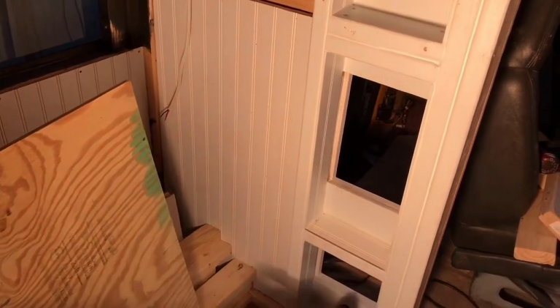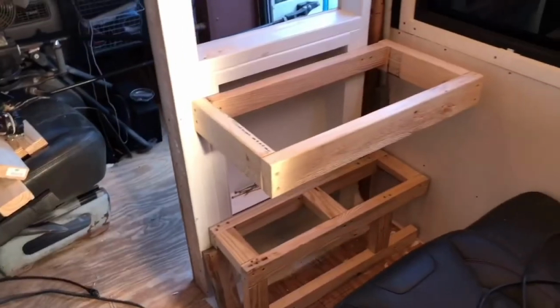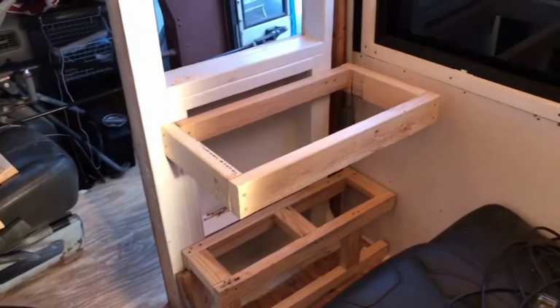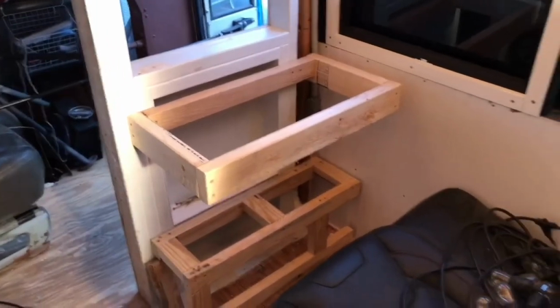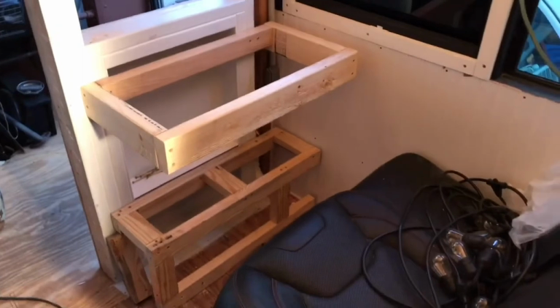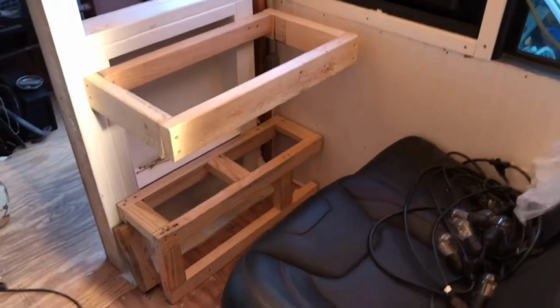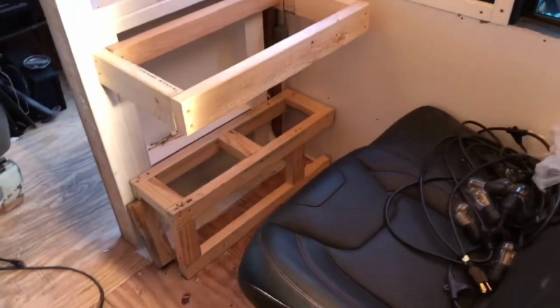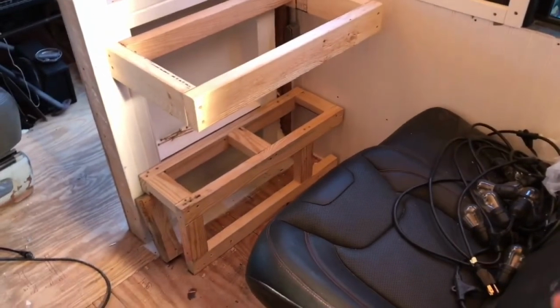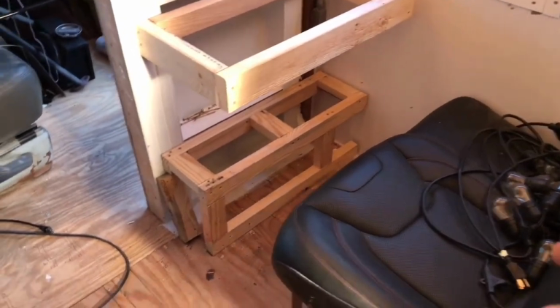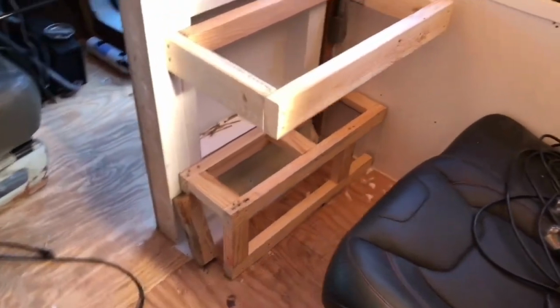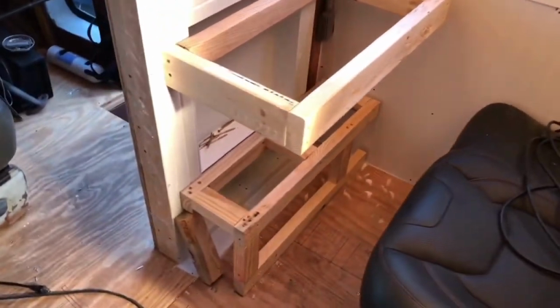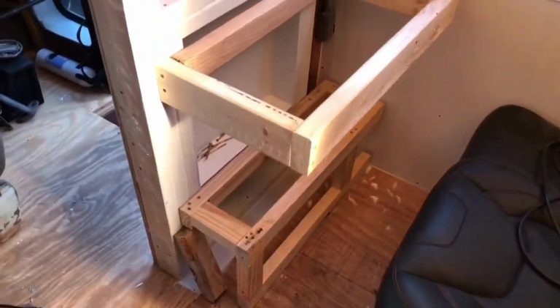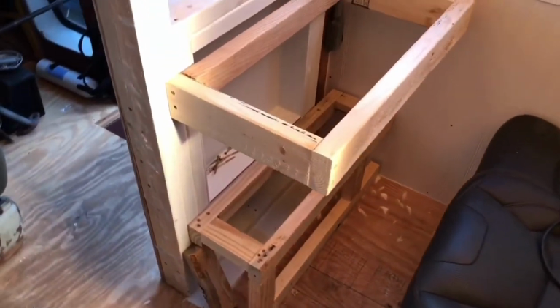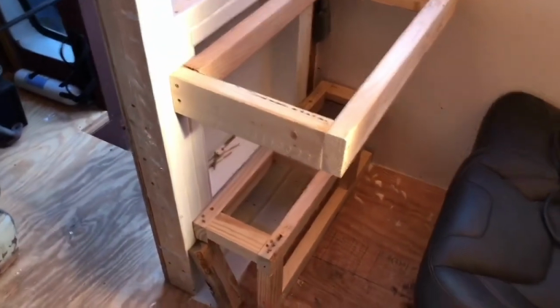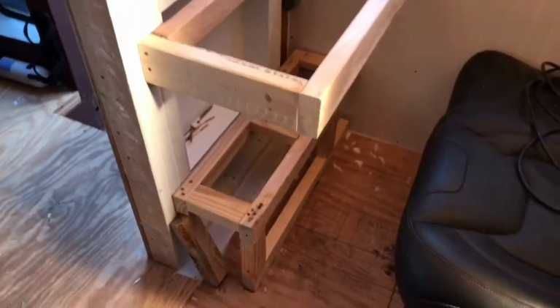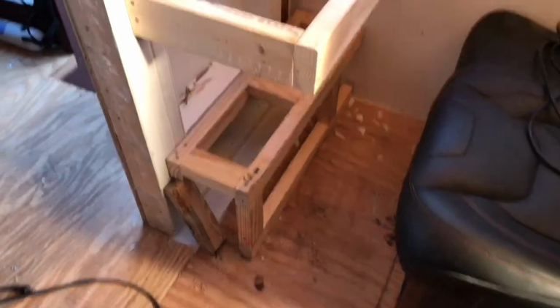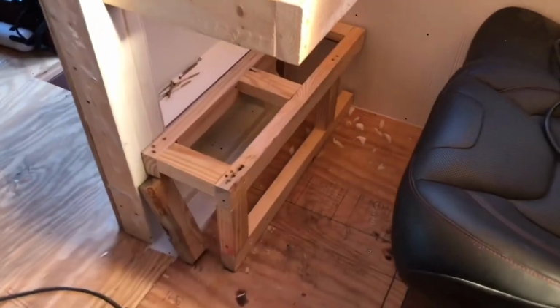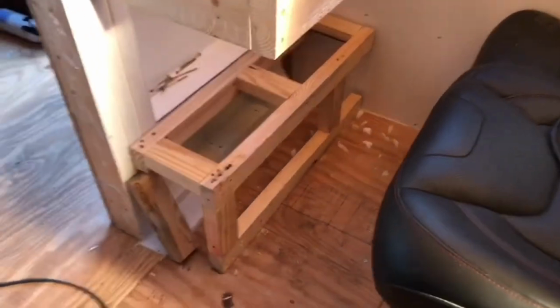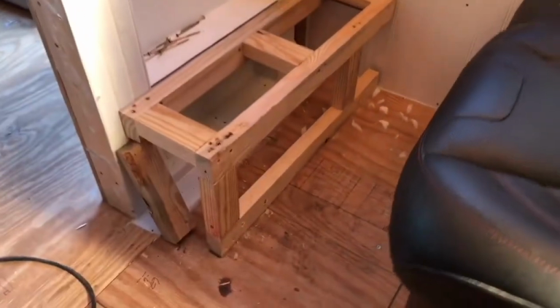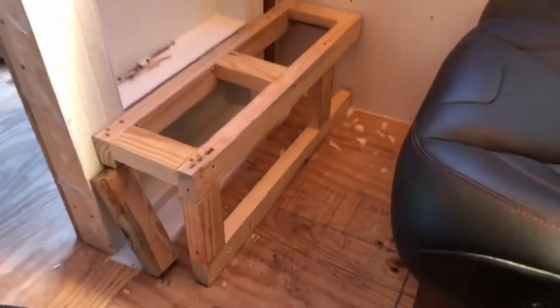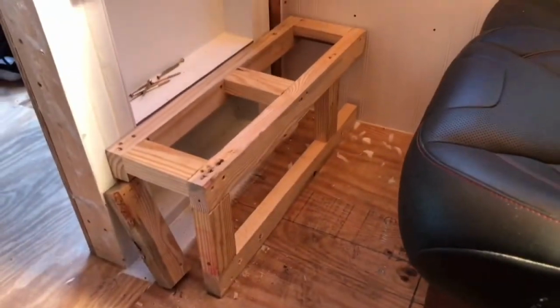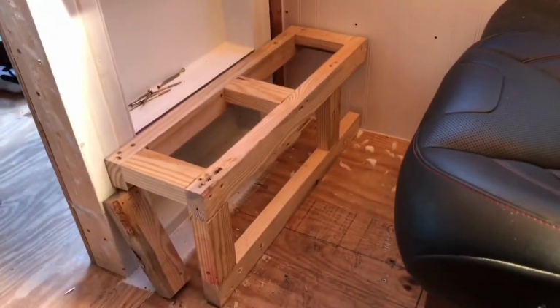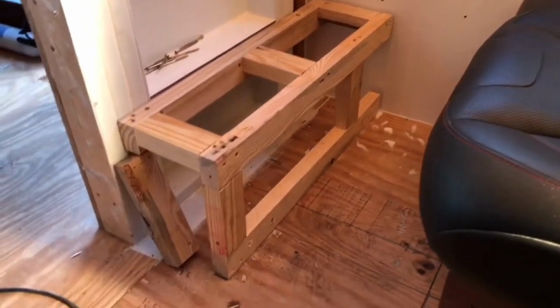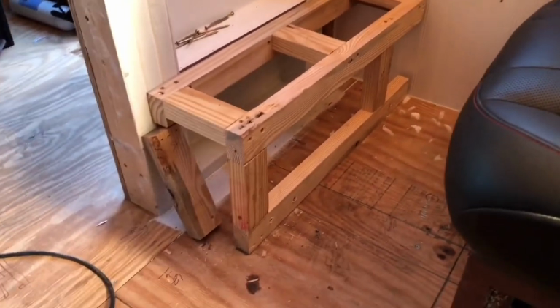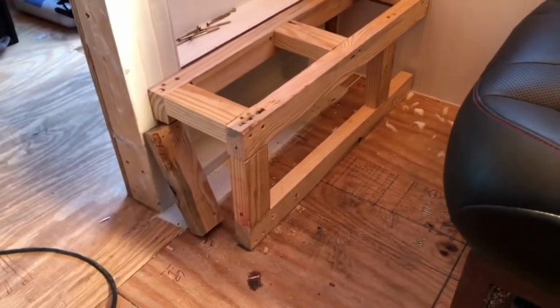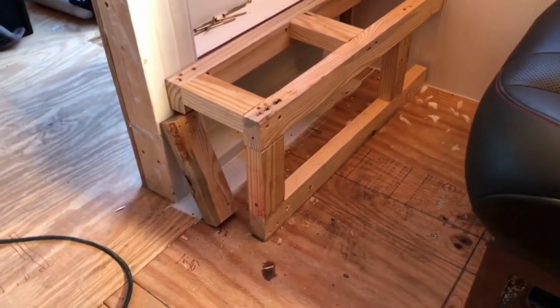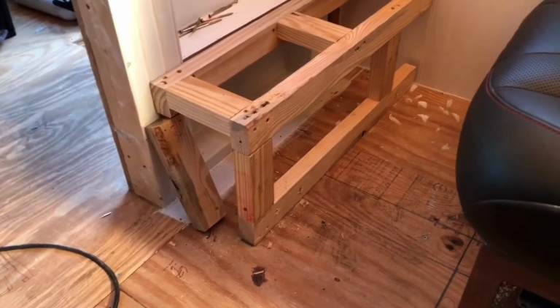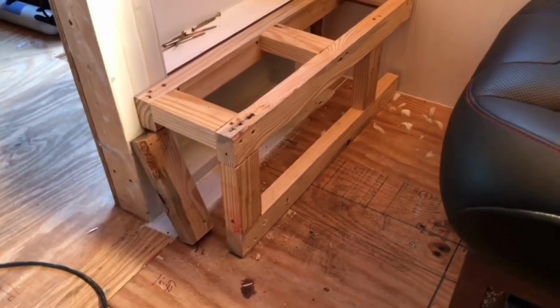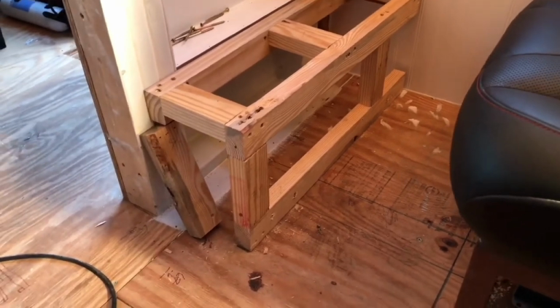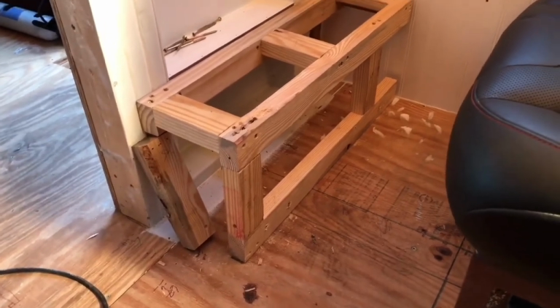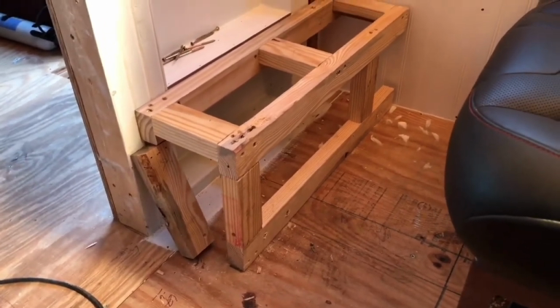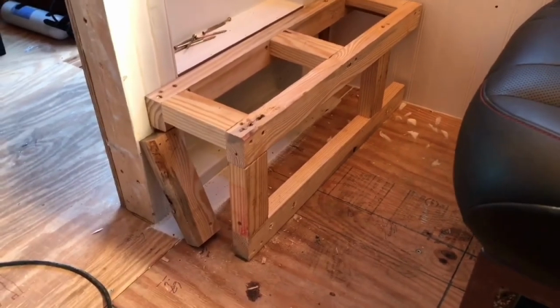Let me show you Joey Smalls' area. That there is a footrest. I came off the front wall — I think nine inches off the wall.